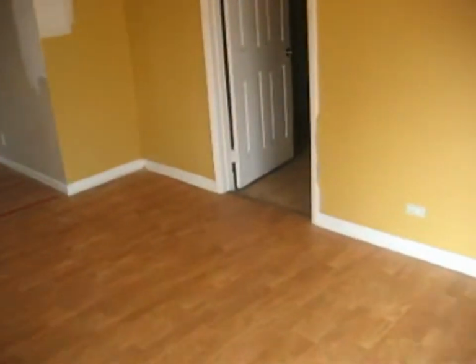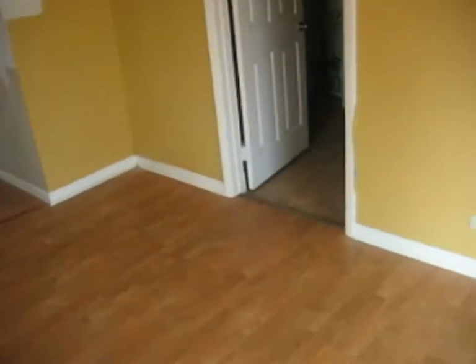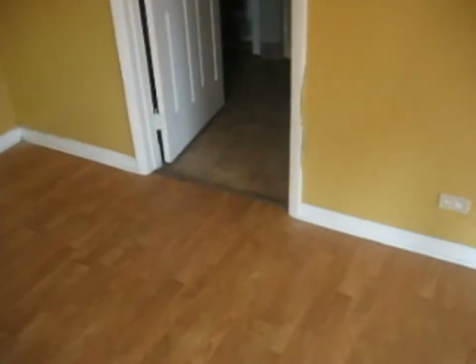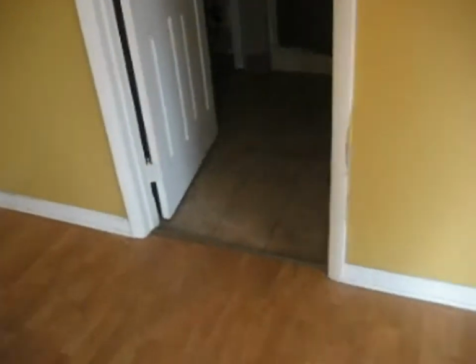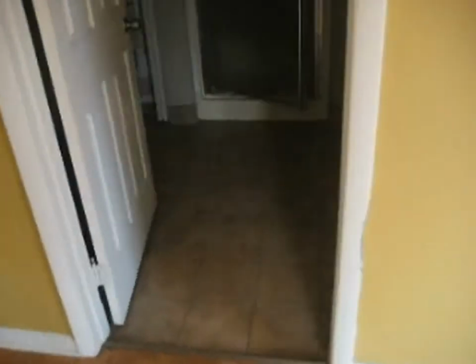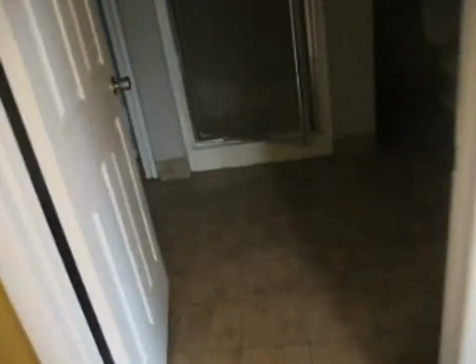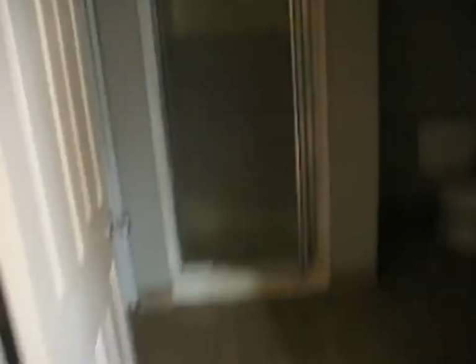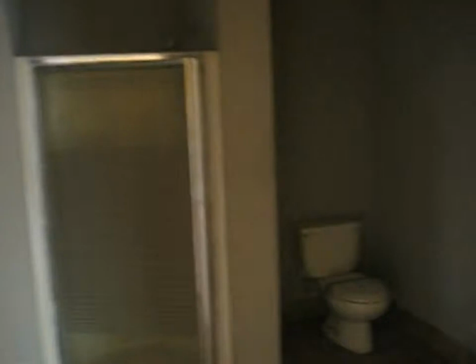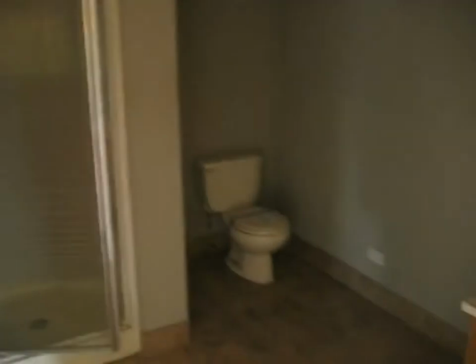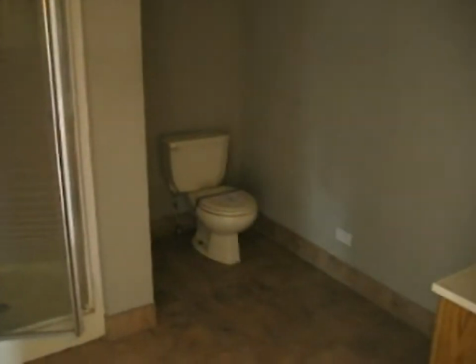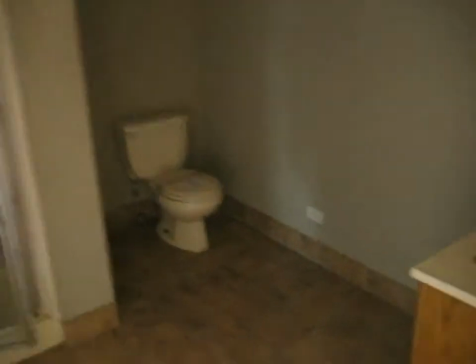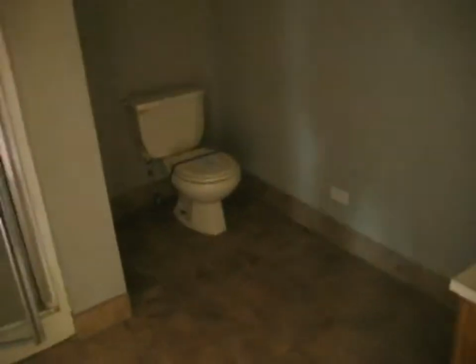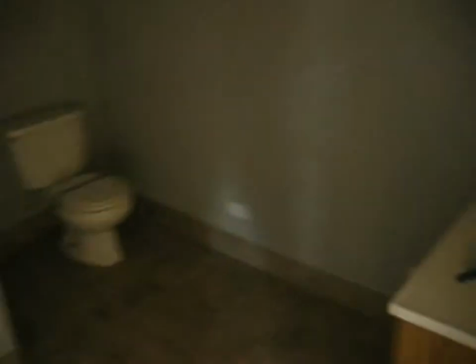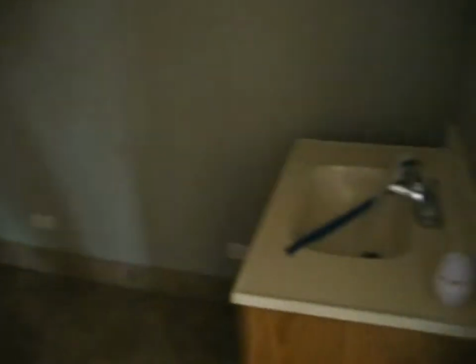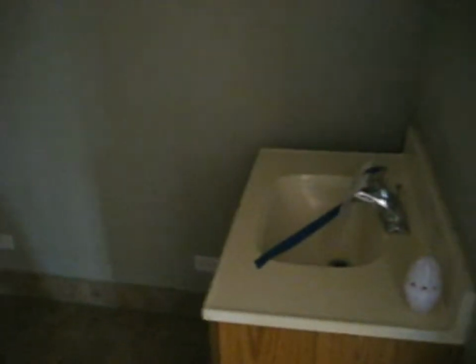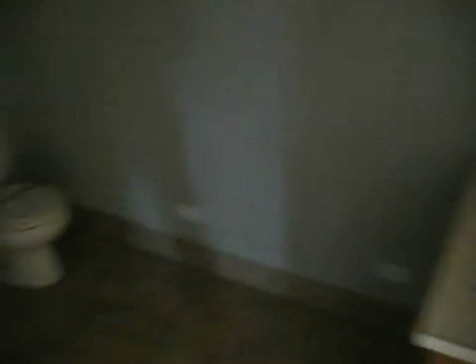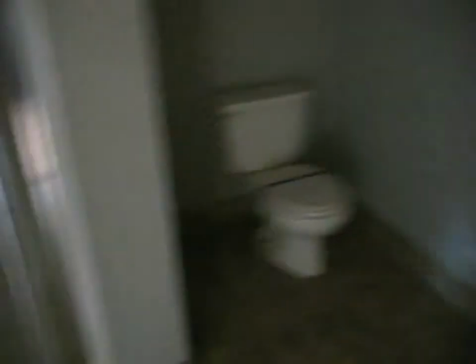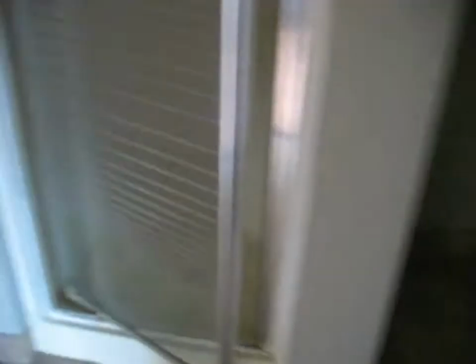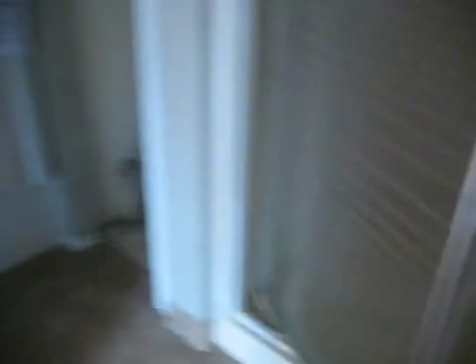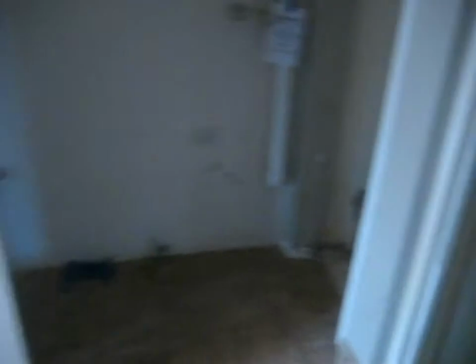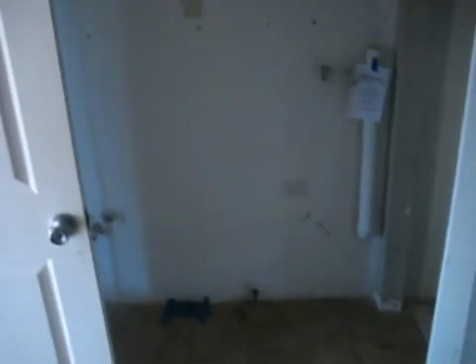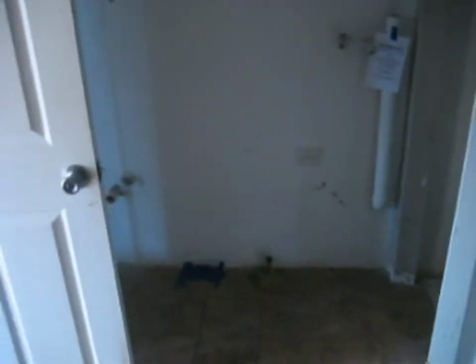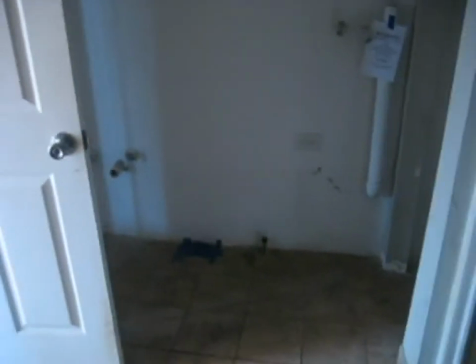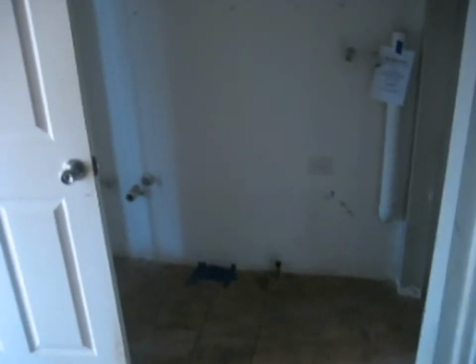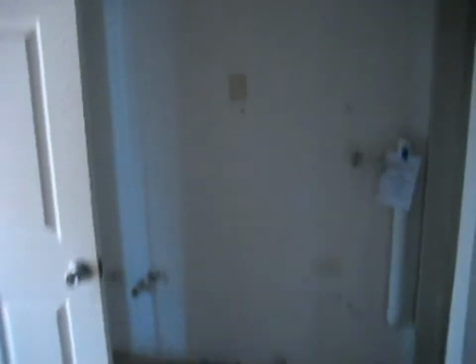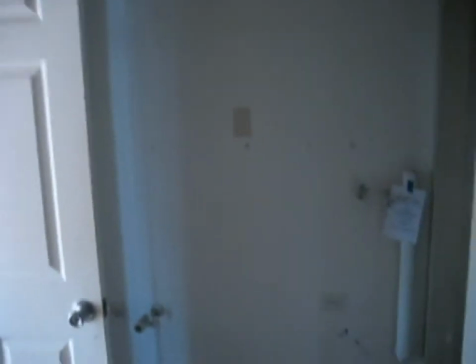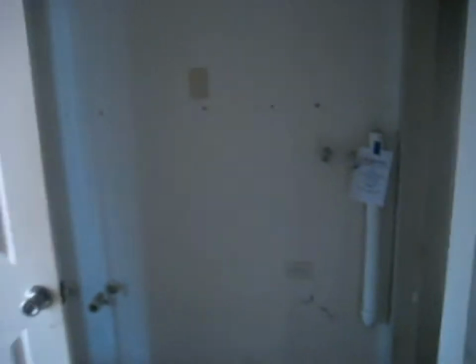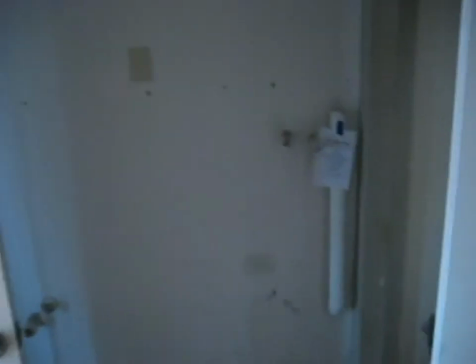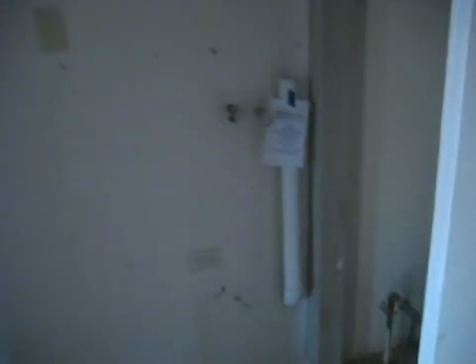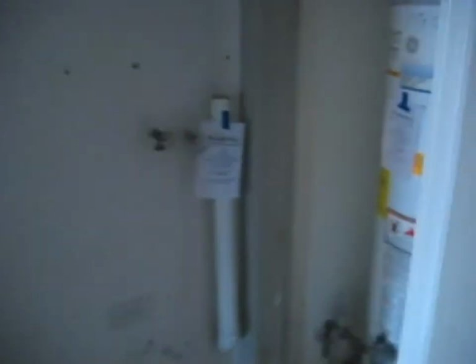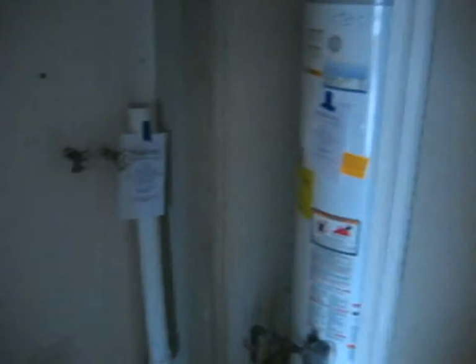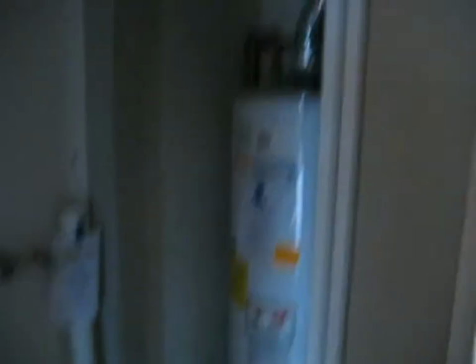Off the dining room here, we do have a full bath right here — shower stall, toilet, sink. Laundry is right there, and the hot water heater is tucked back in there.